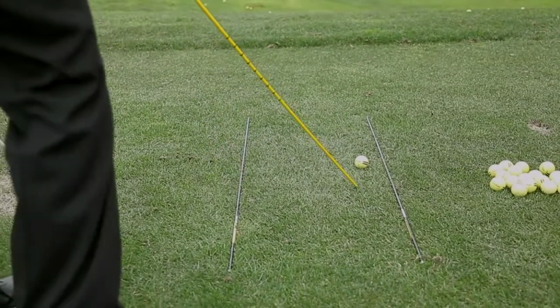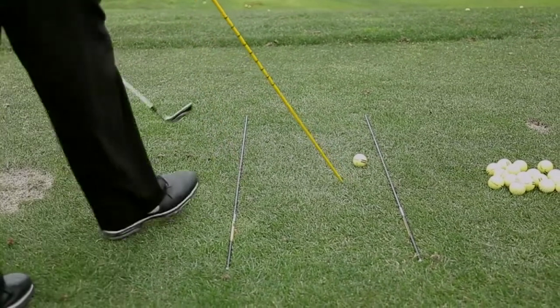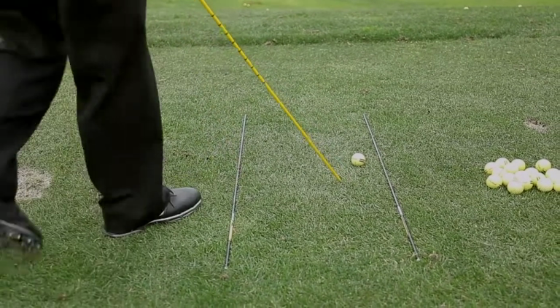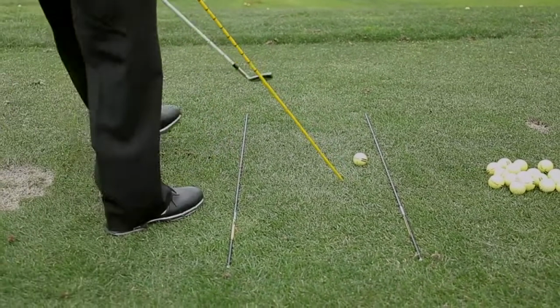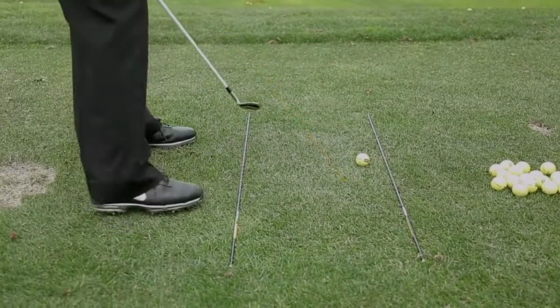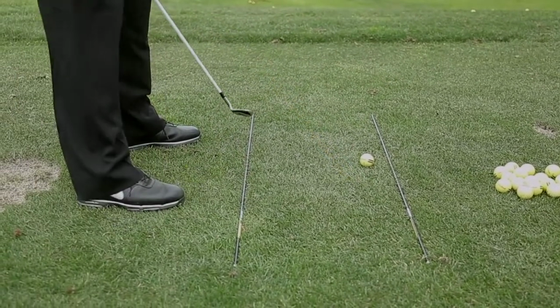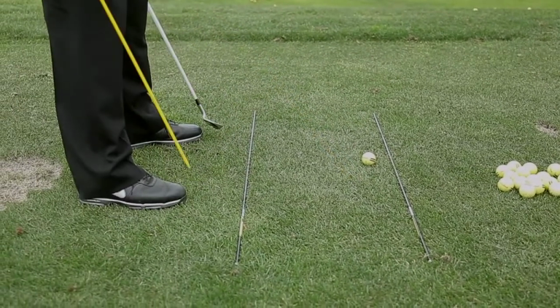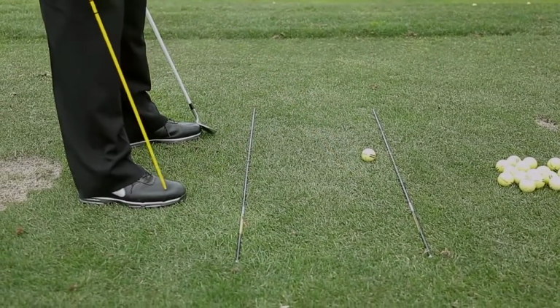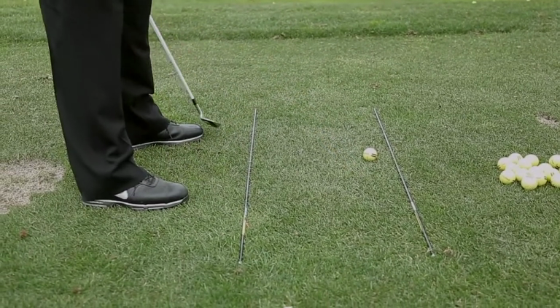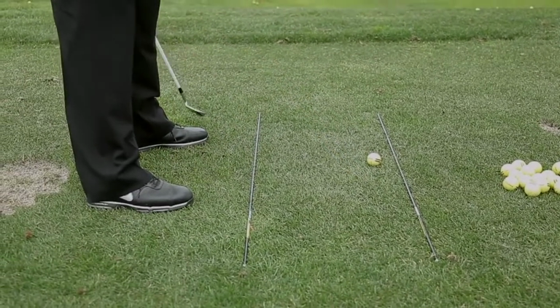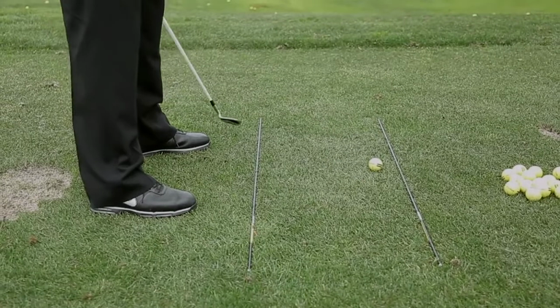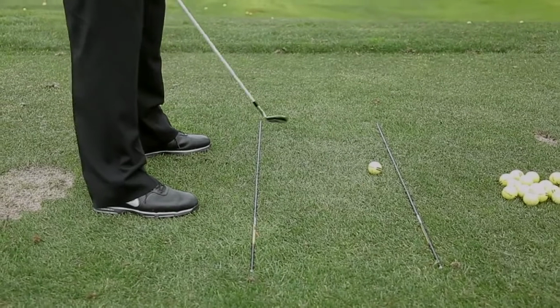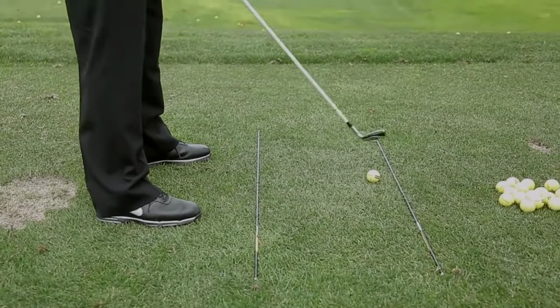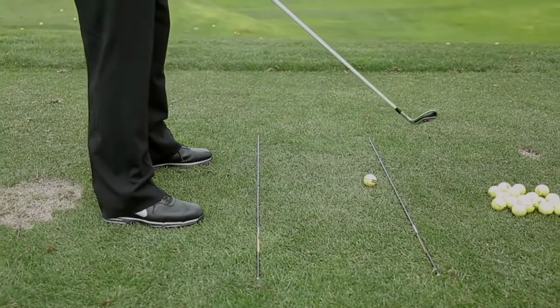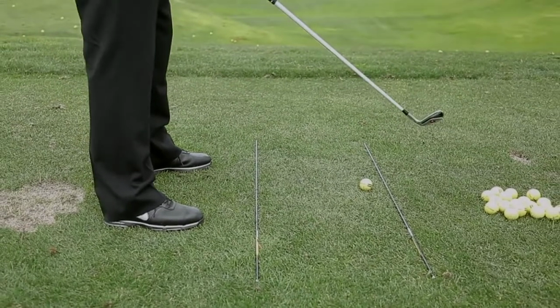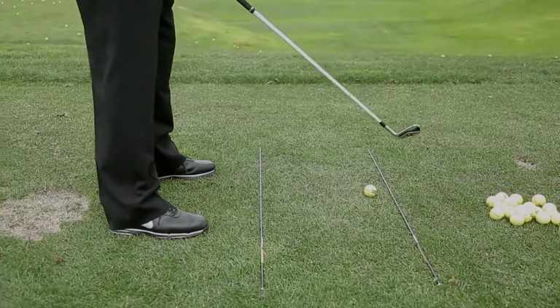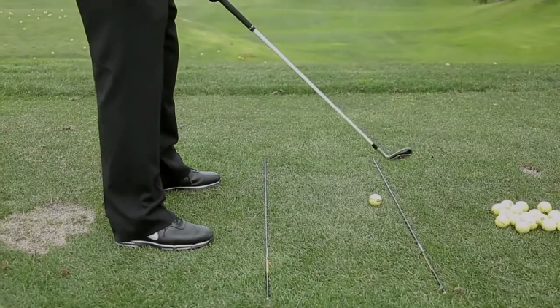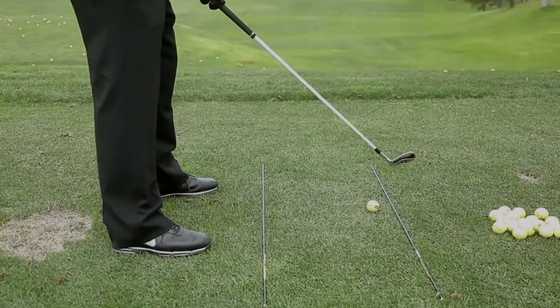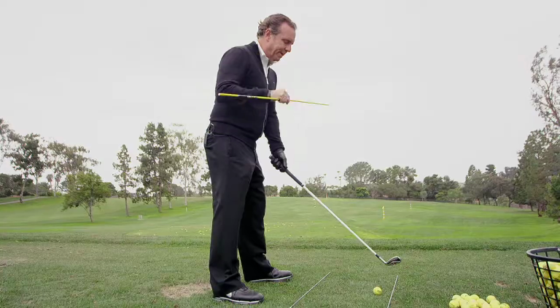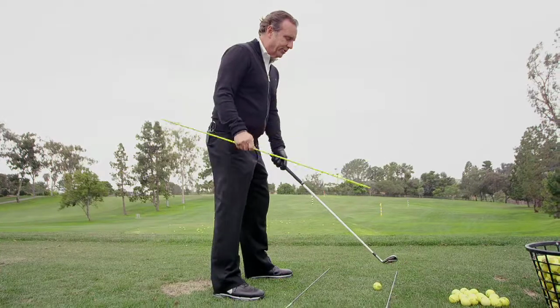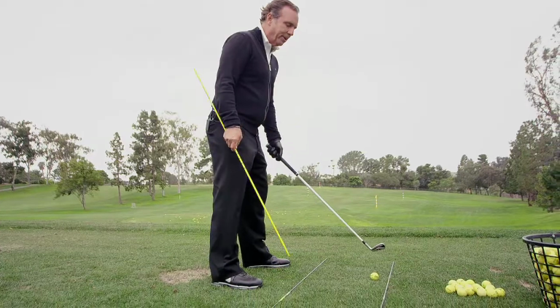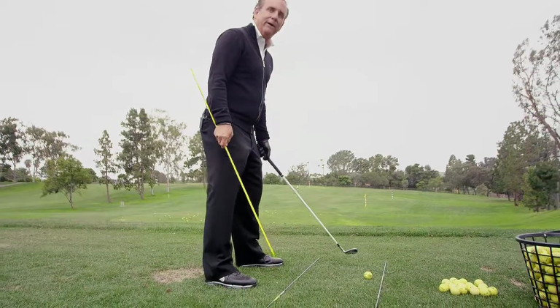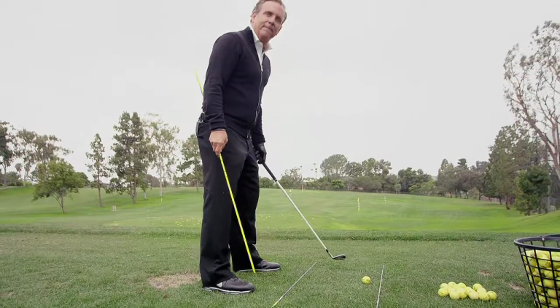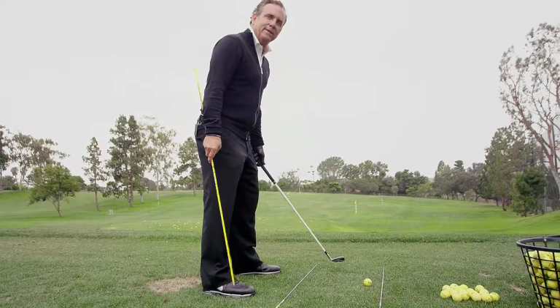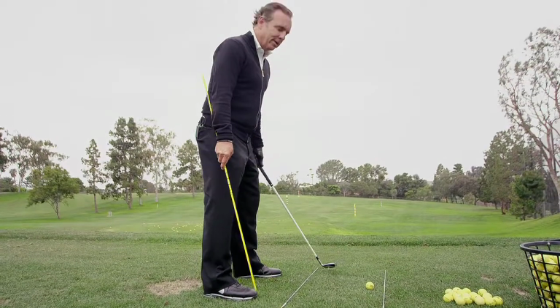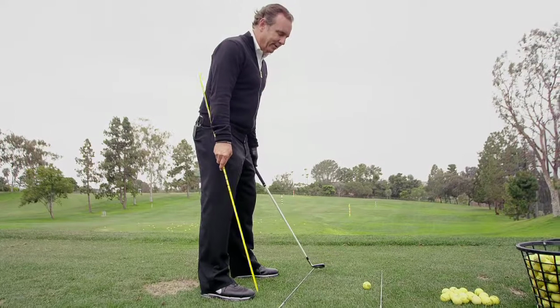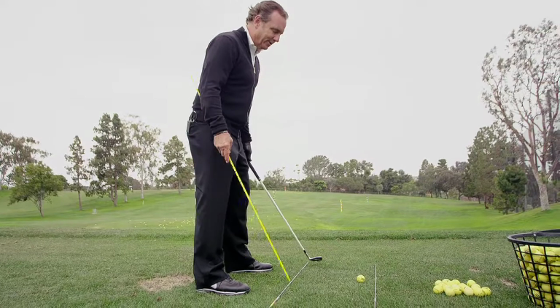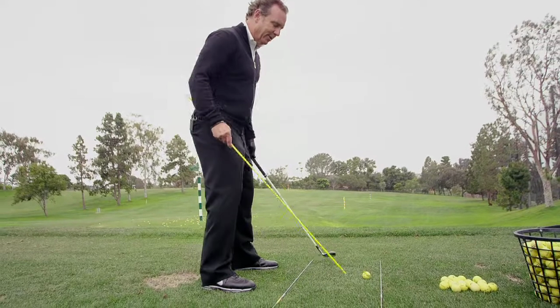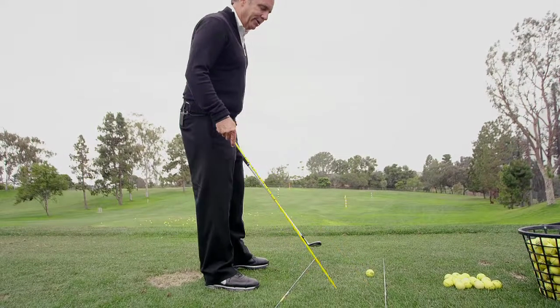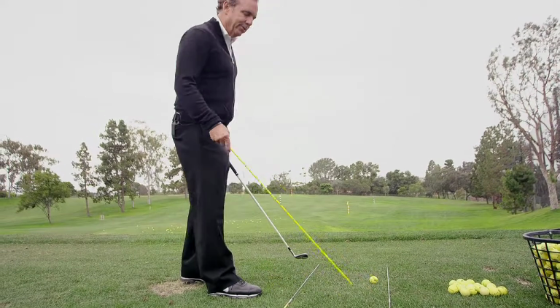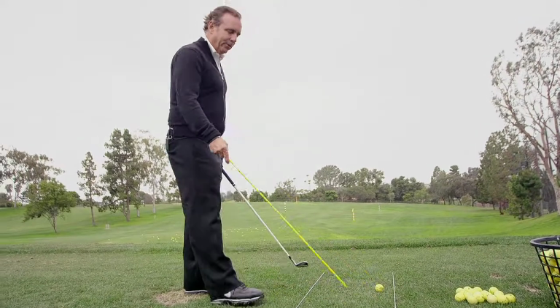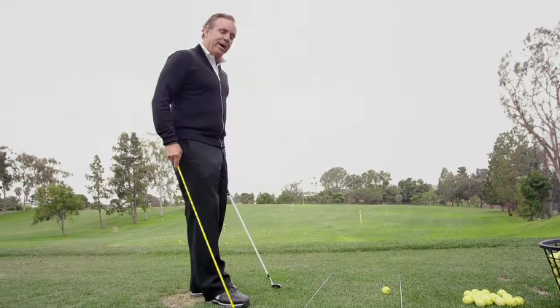You can see this is my parallel body line. I look at my toes, knees, hips, arms, shoulders, and my eyes to make sure that they're all parallel to this line on the ground. So you can see the railroad track setup.